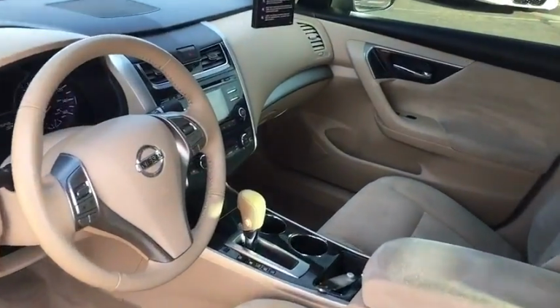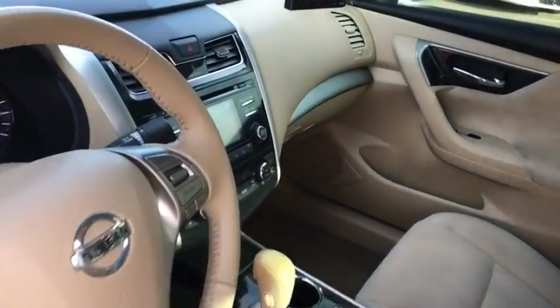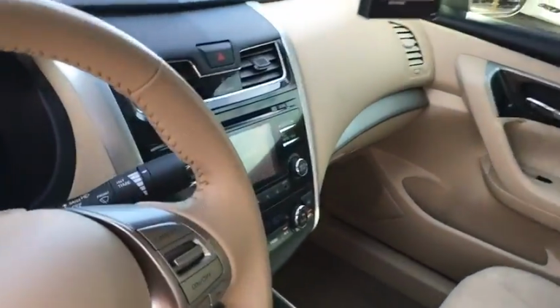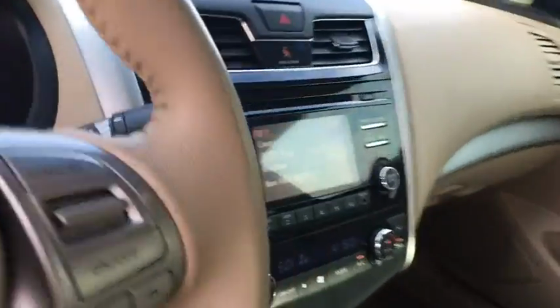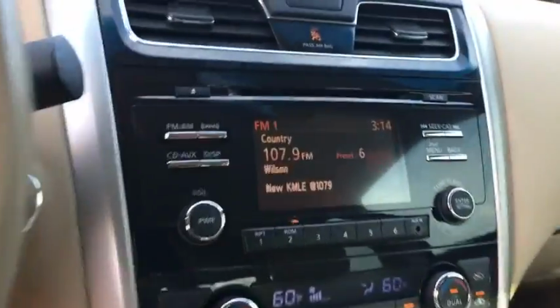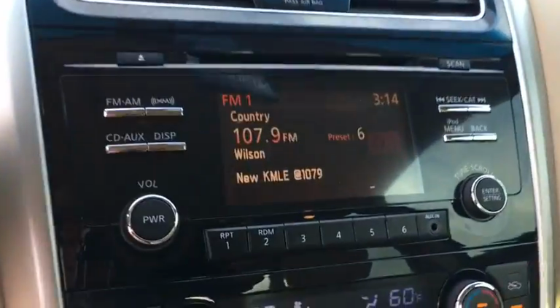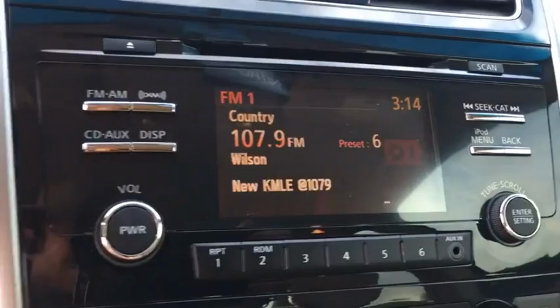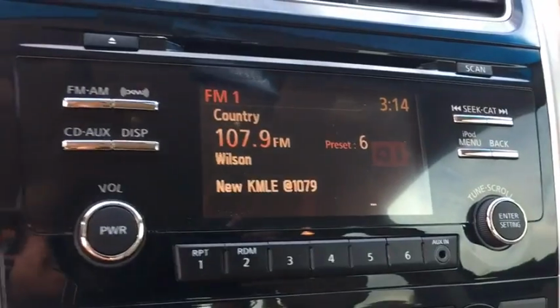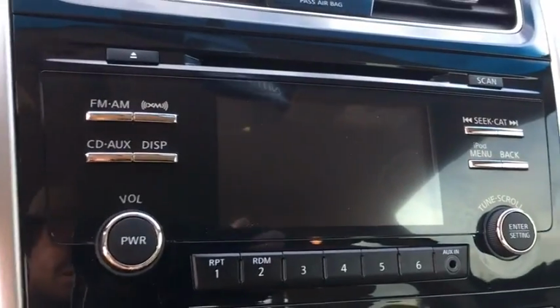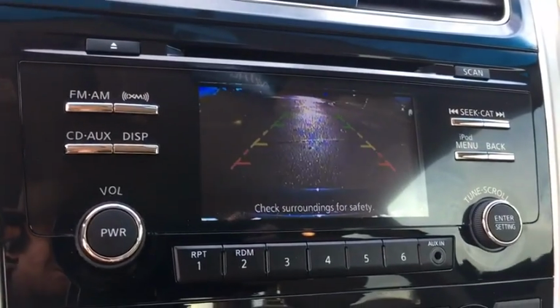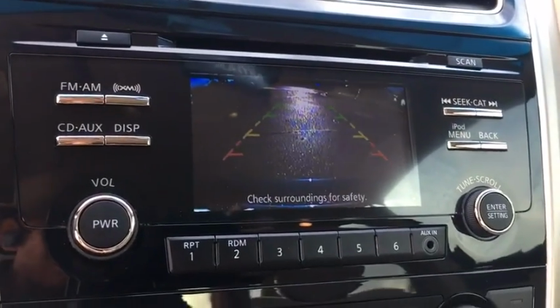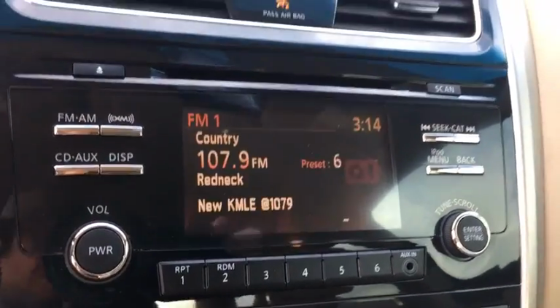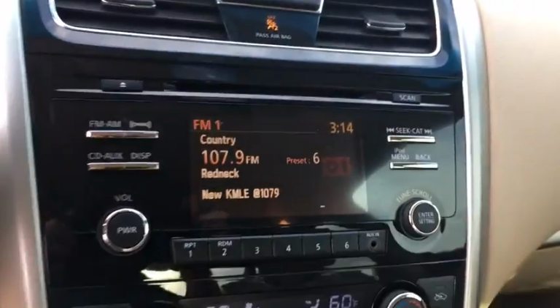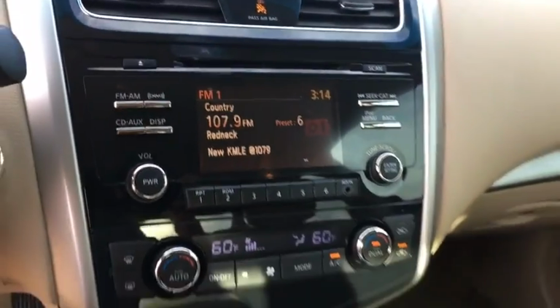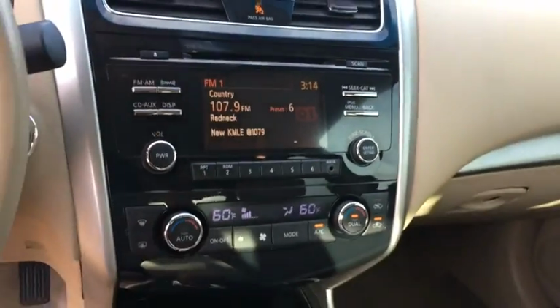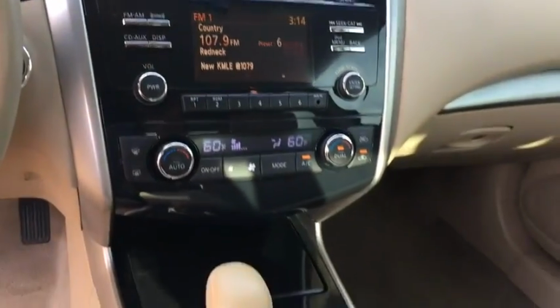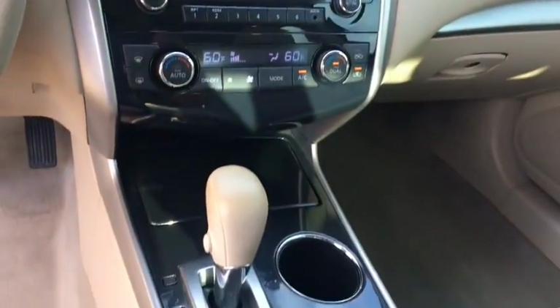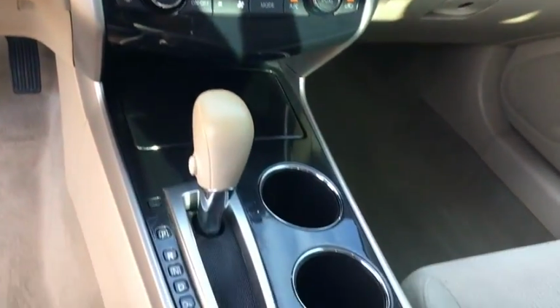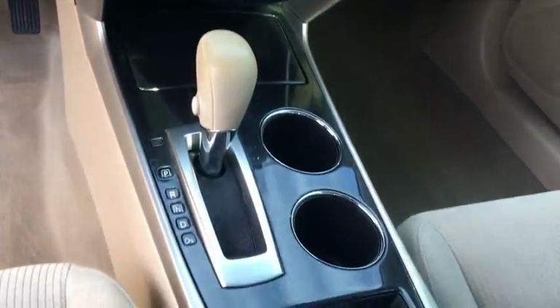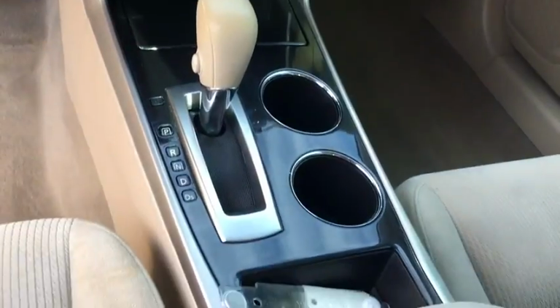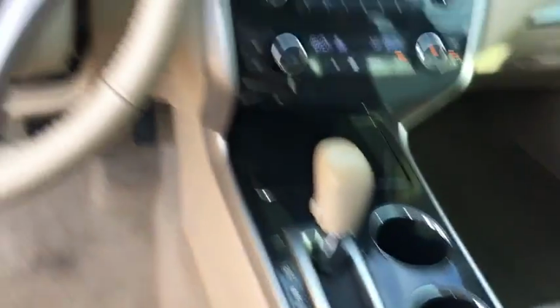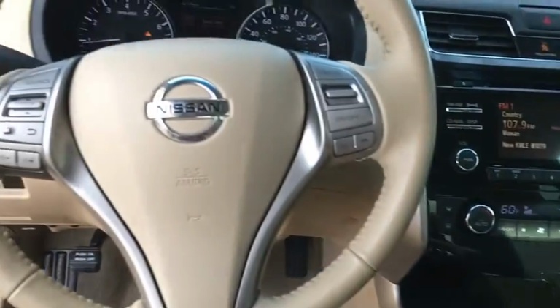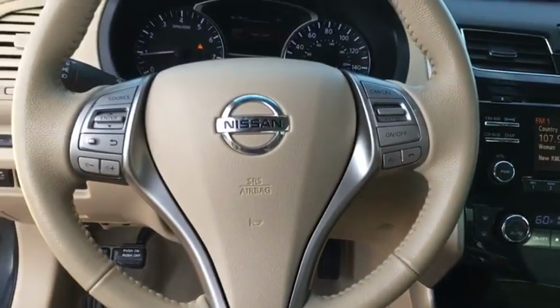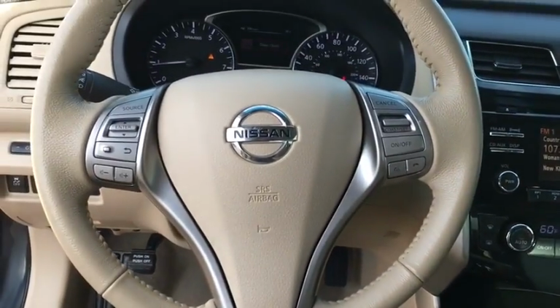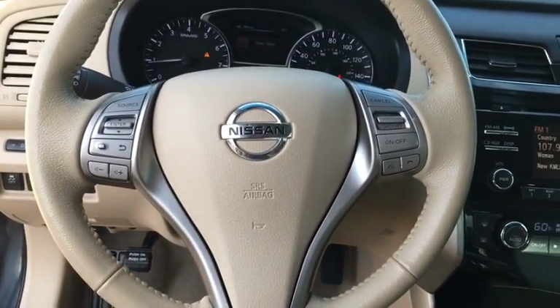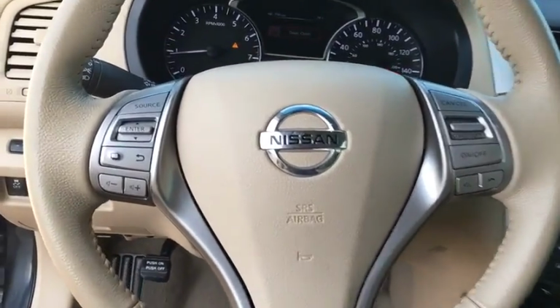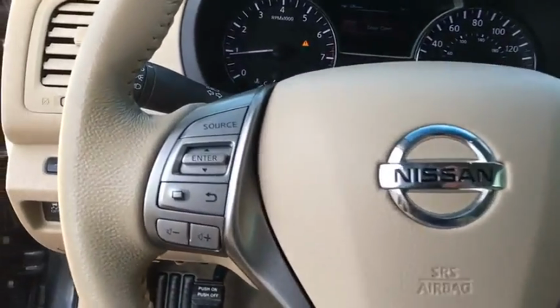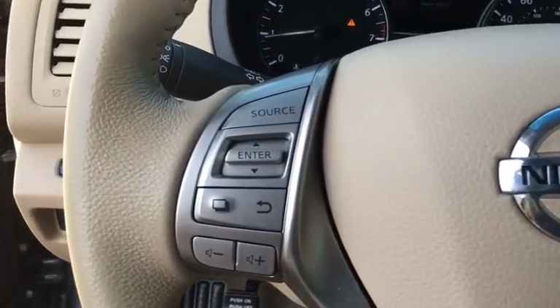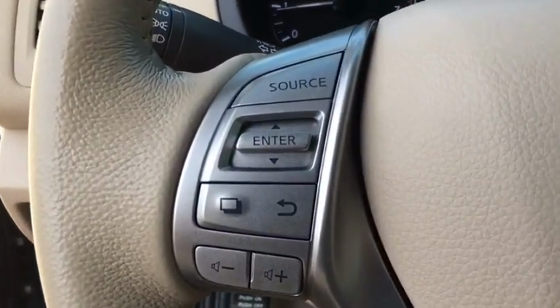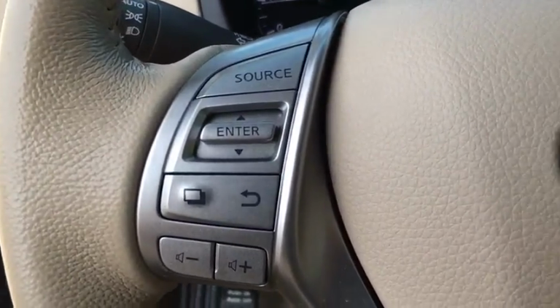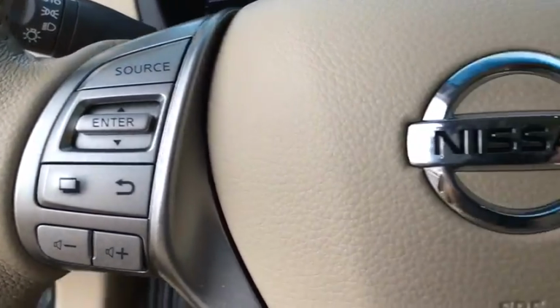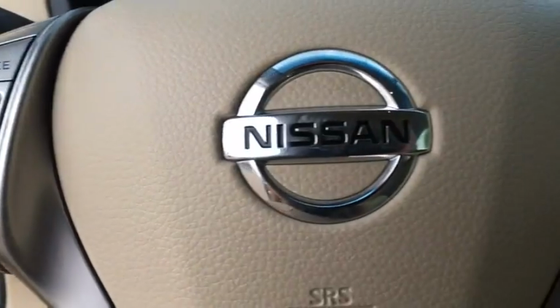Driver airbag, keyless start, four-wheel disc brakes, AM FM stereo radio, FWD, rear defrost, power windows, power door locks, bucket seats, MP3 player, CD player.